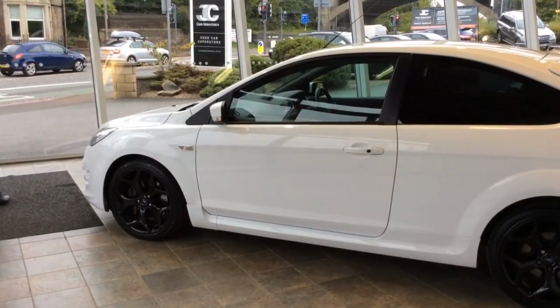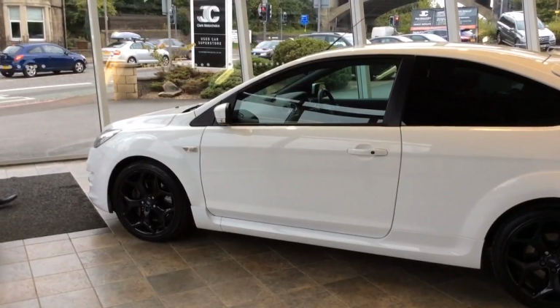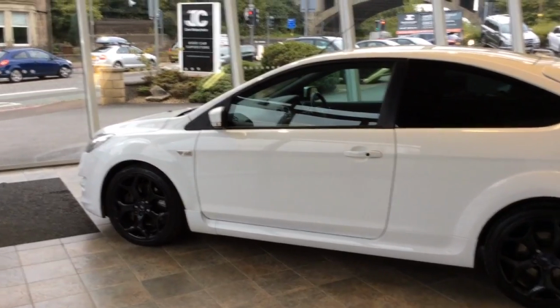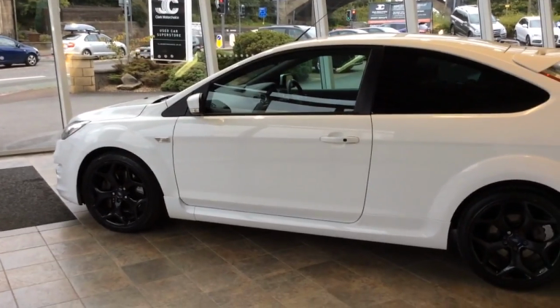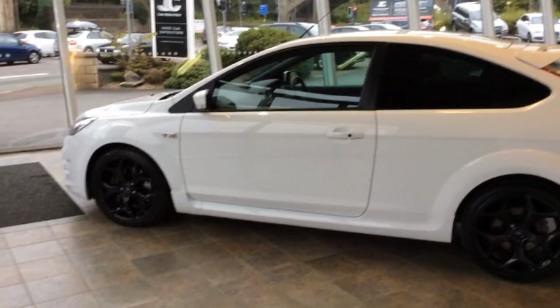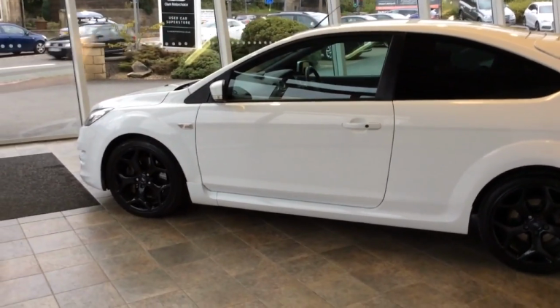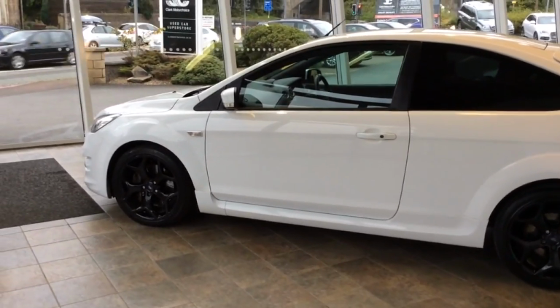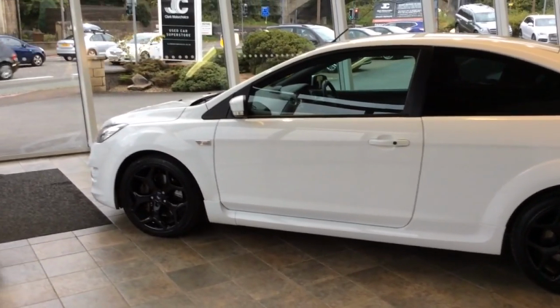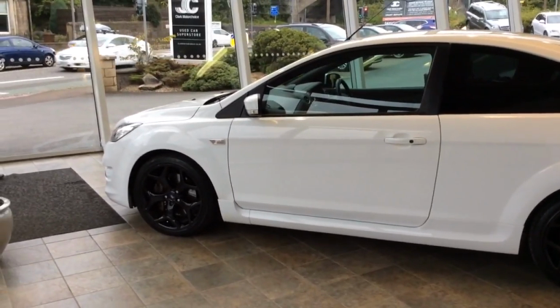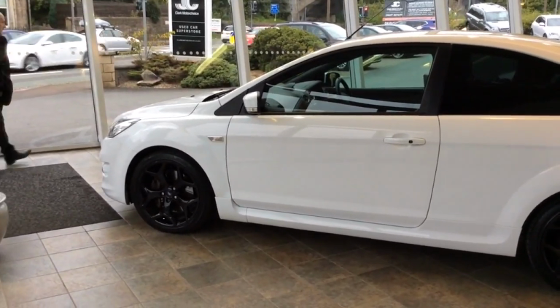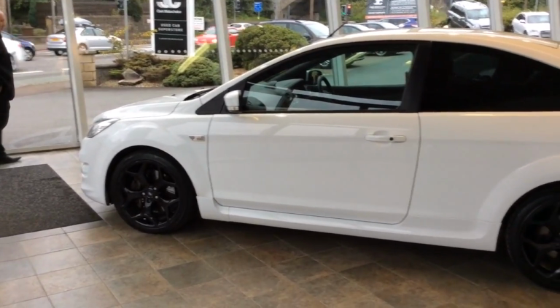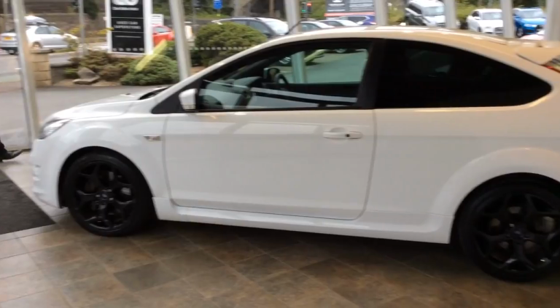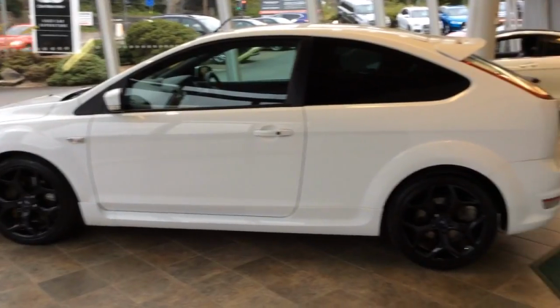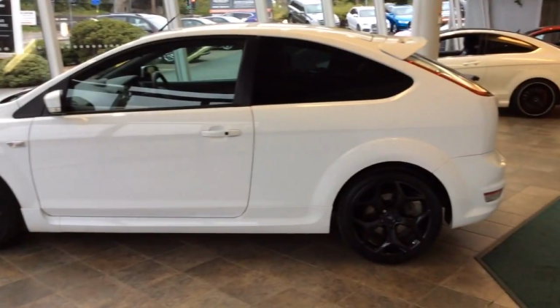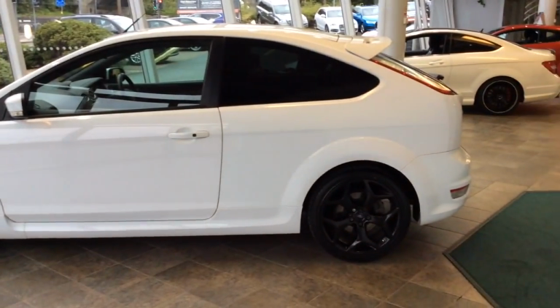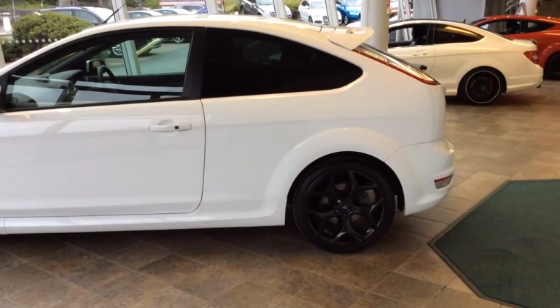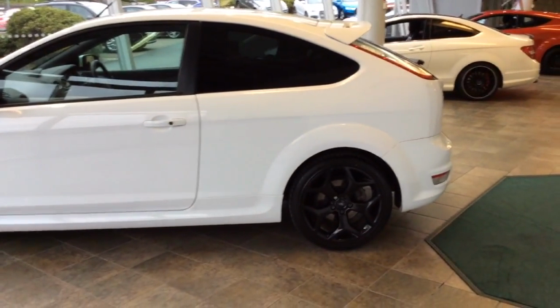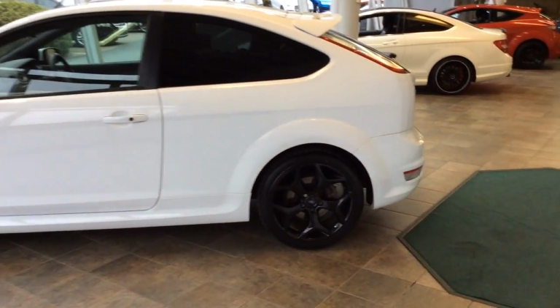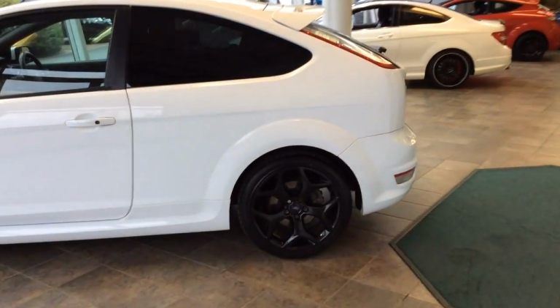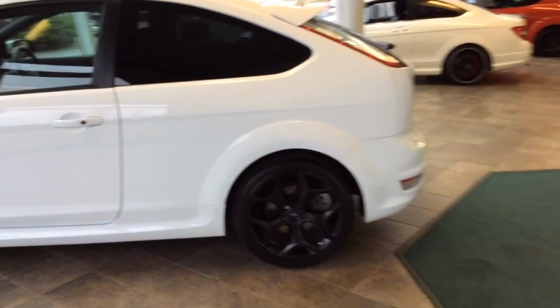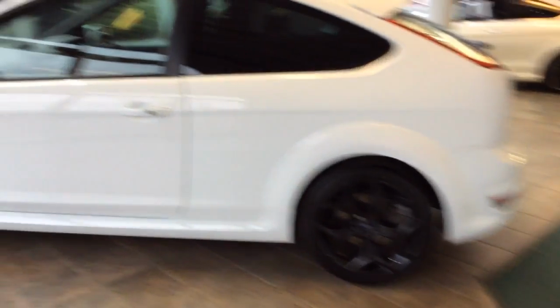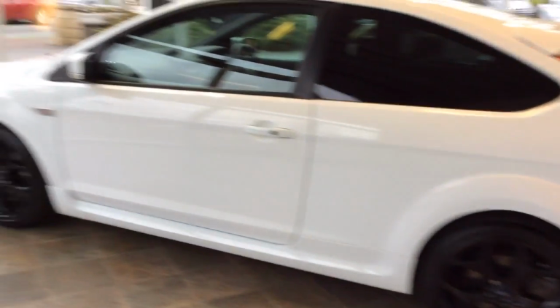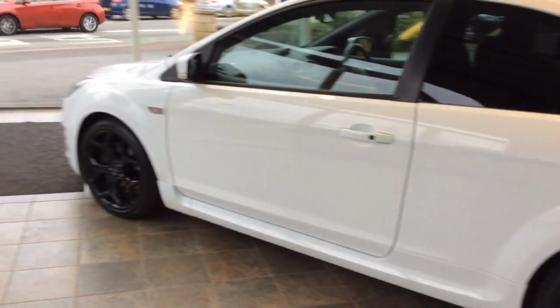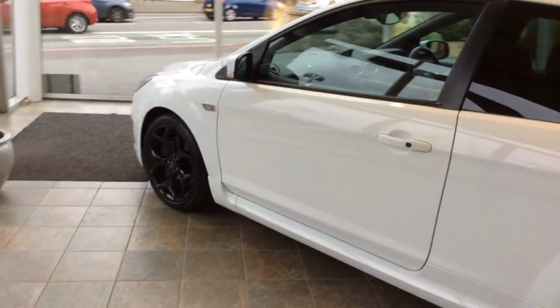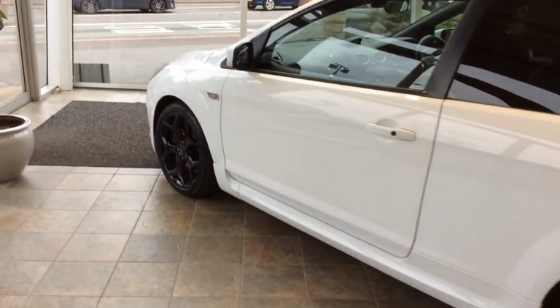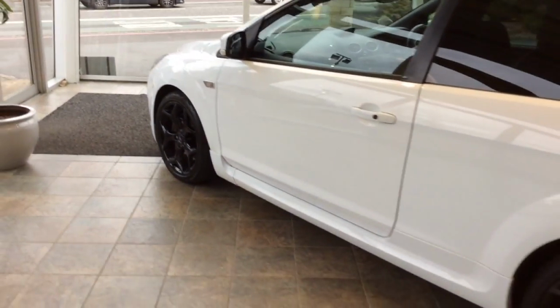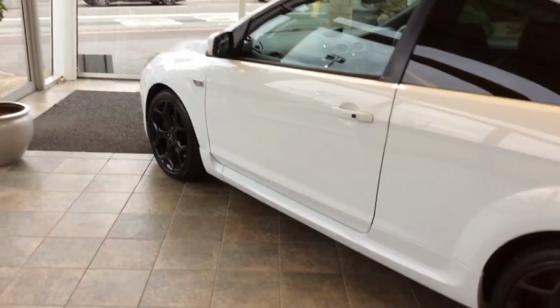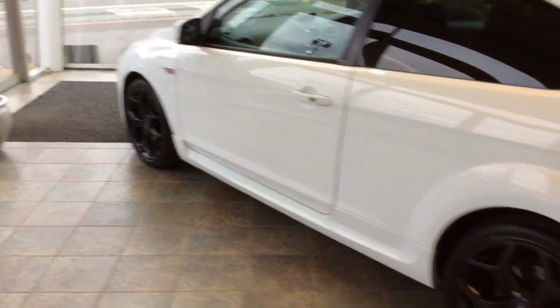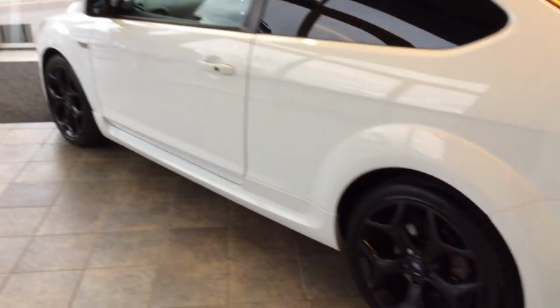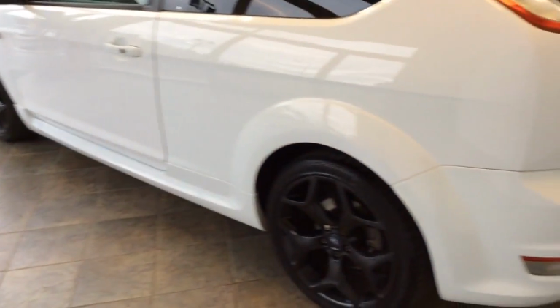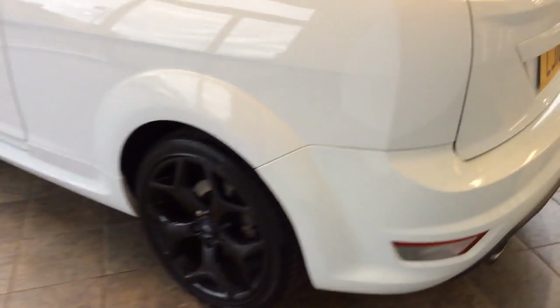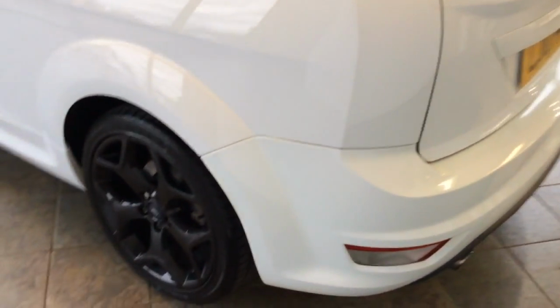Welcome to Clark Motor Choices. Today we have a Ford Focus ST3. As you can see, this car is finished in white and it has black alloys. The car itself is a 2010 plate and it's done 64,000 miles.